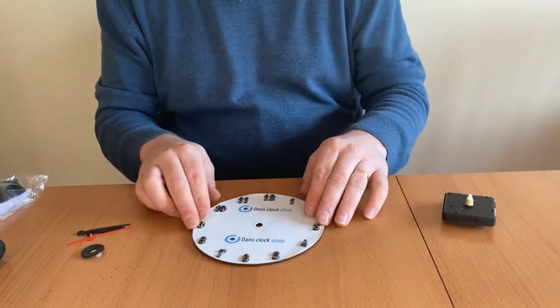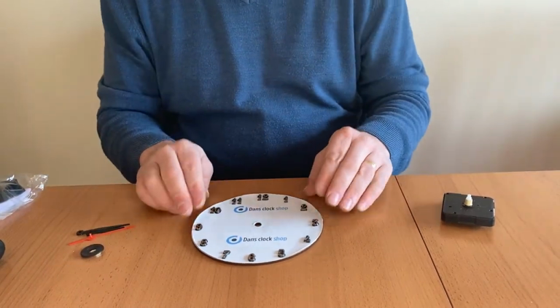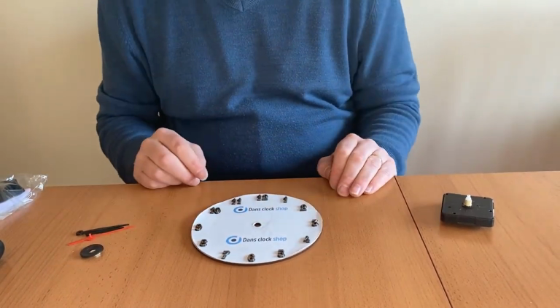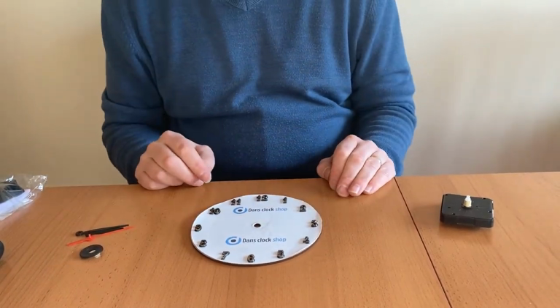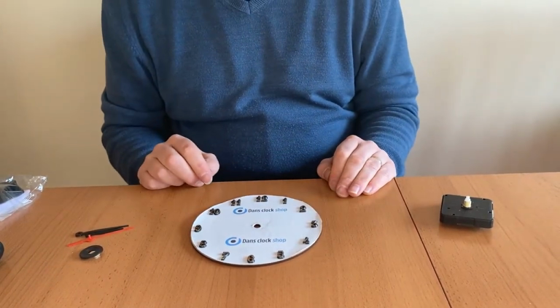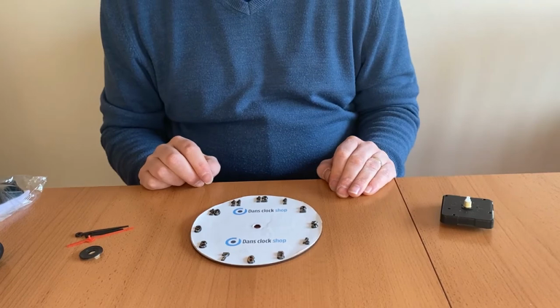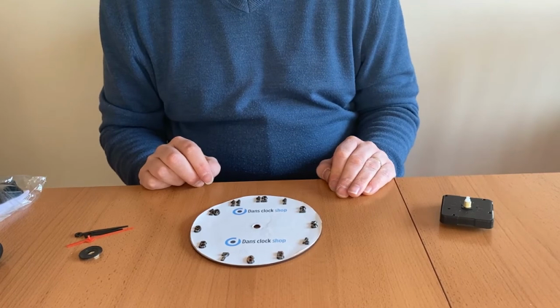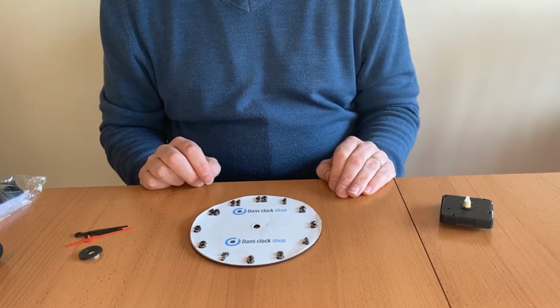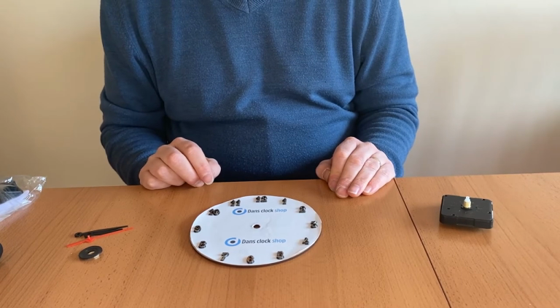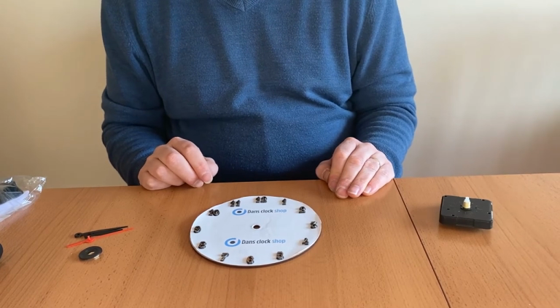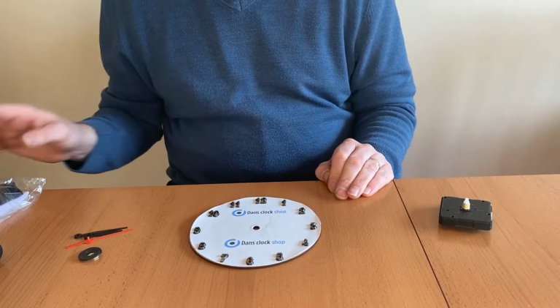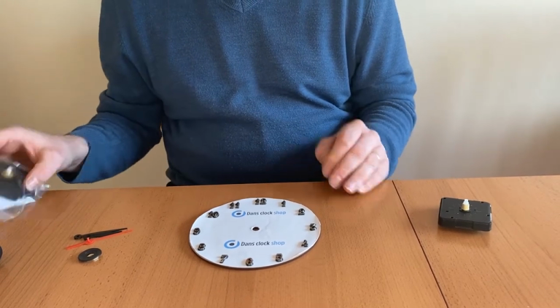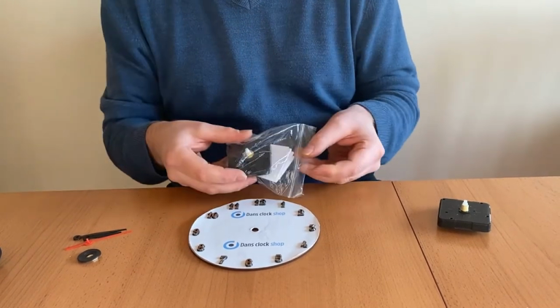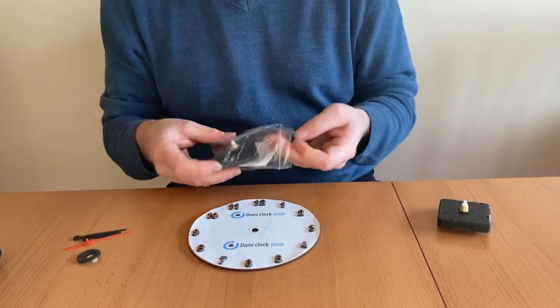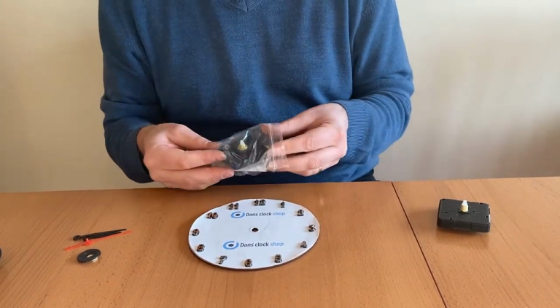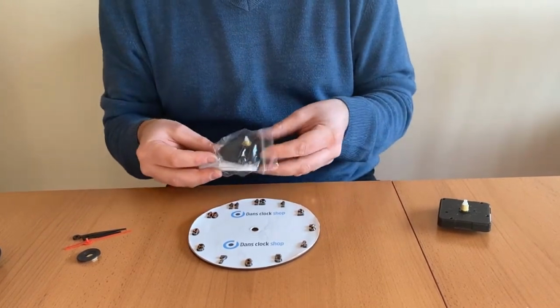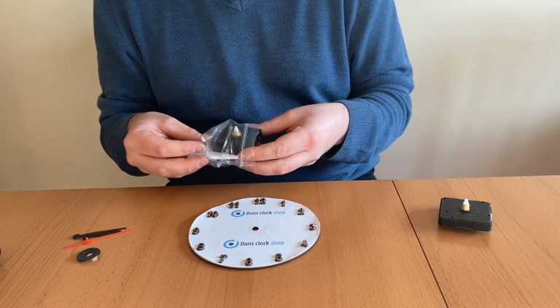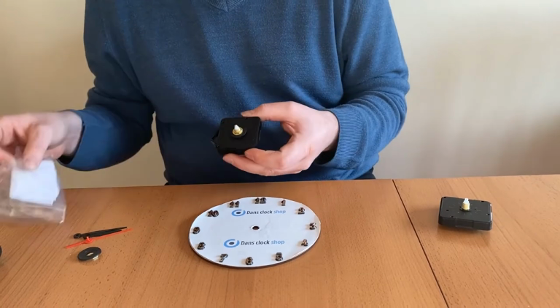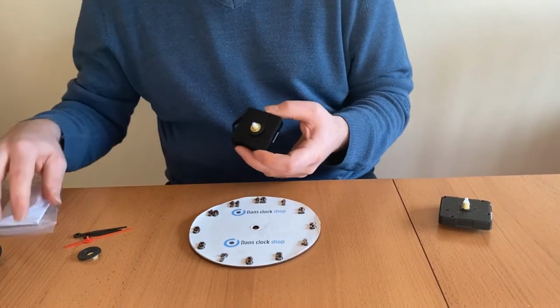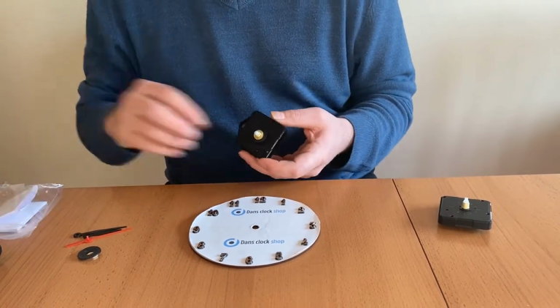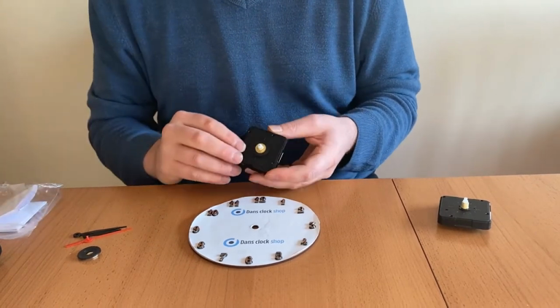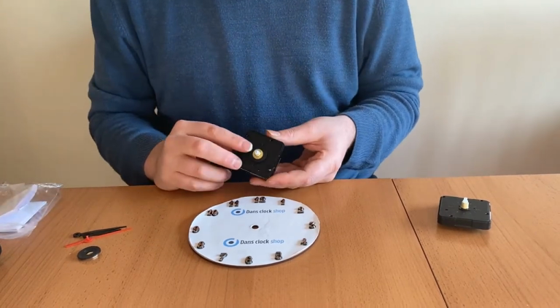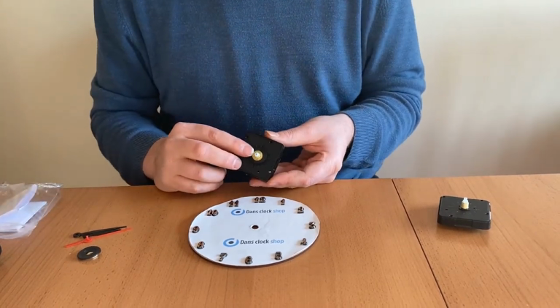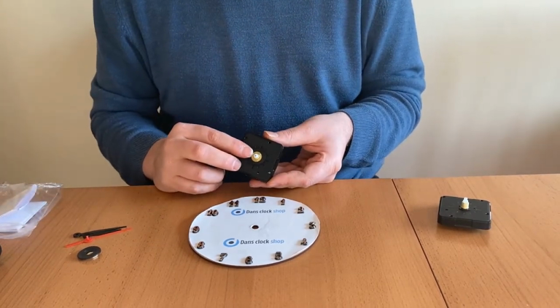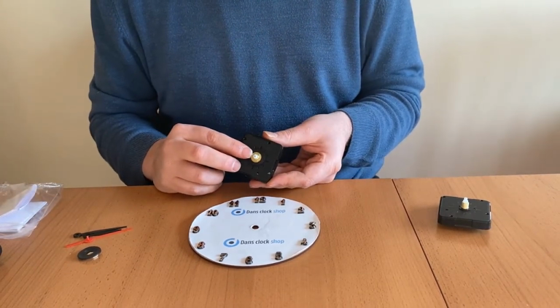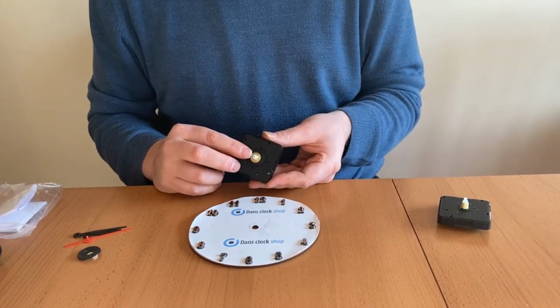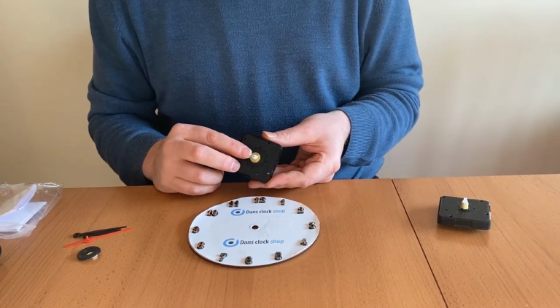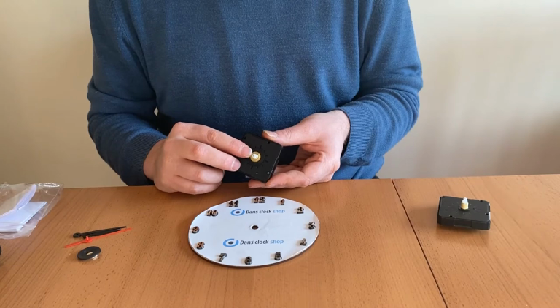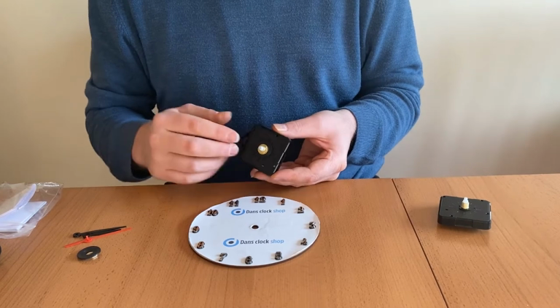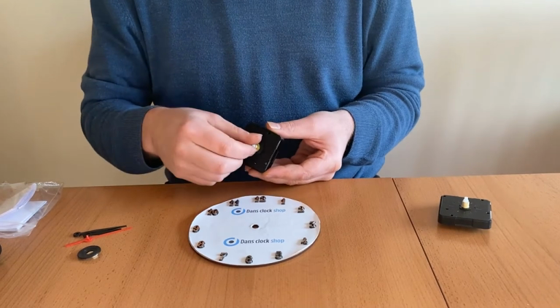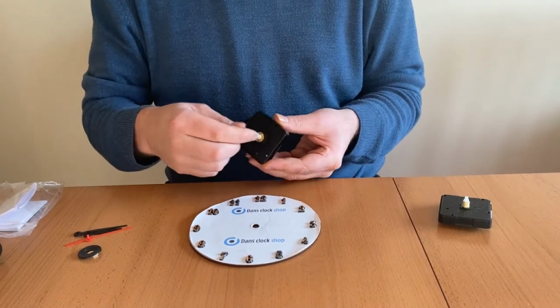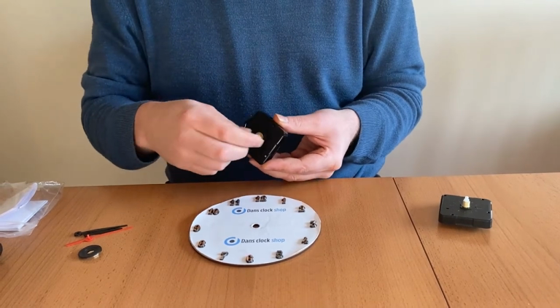Unless you have purchased more than one movement, you will receive your new movement in a small bag with a set of instructions. The washers and nut are already usually placed on the spindle part of the movement, so you will need to remove these first.